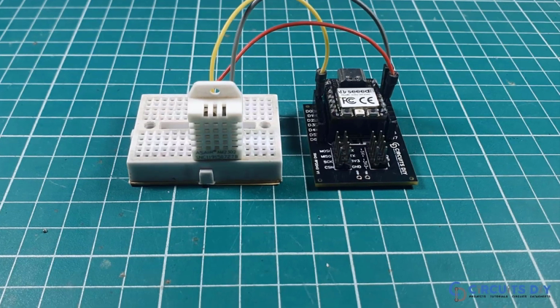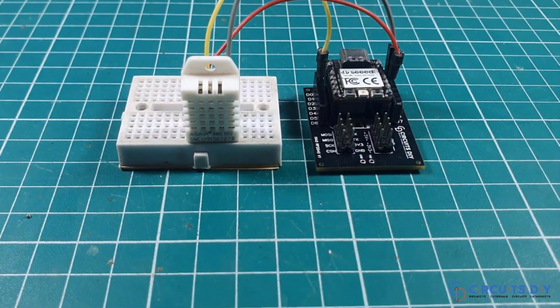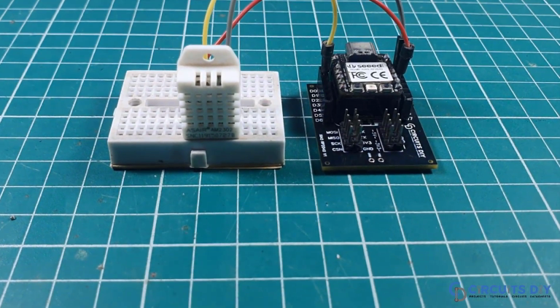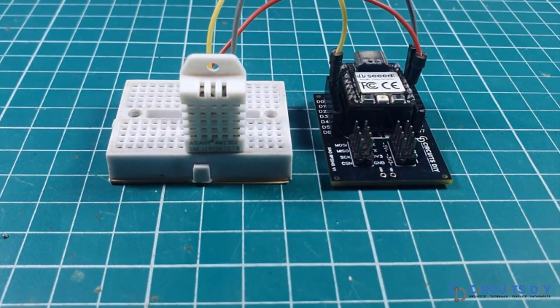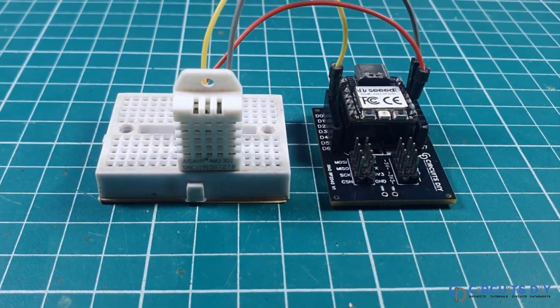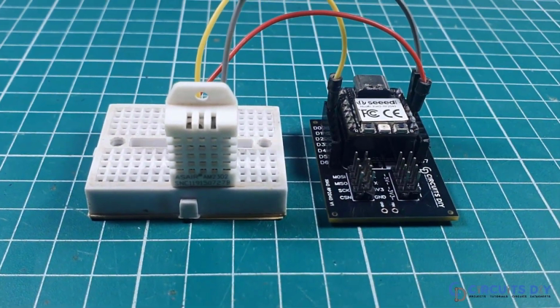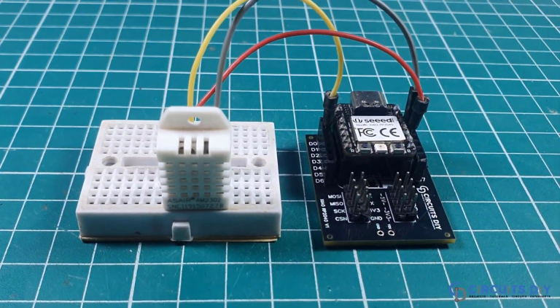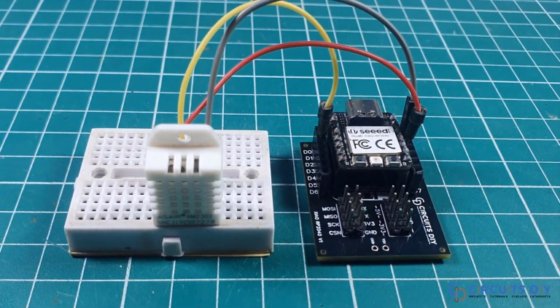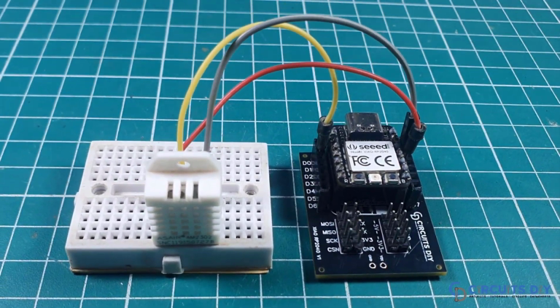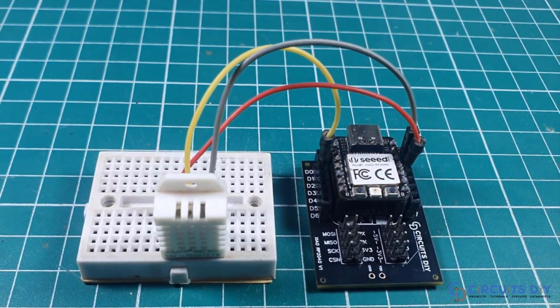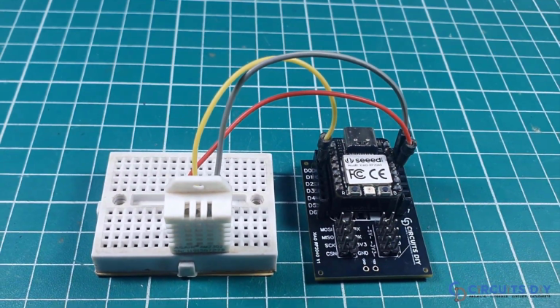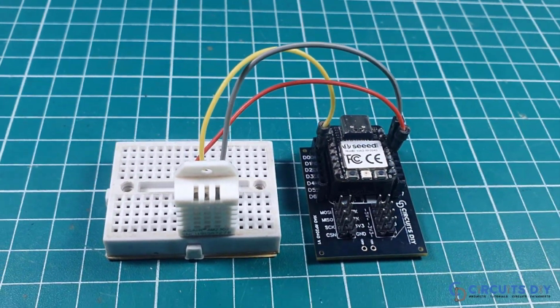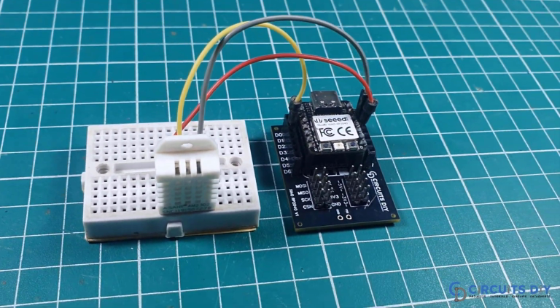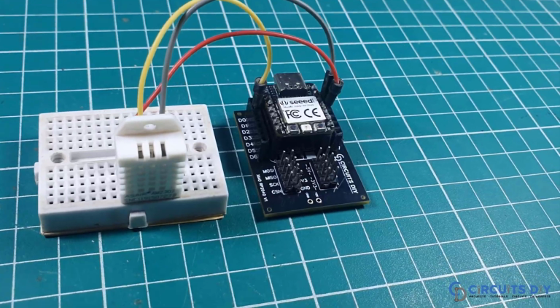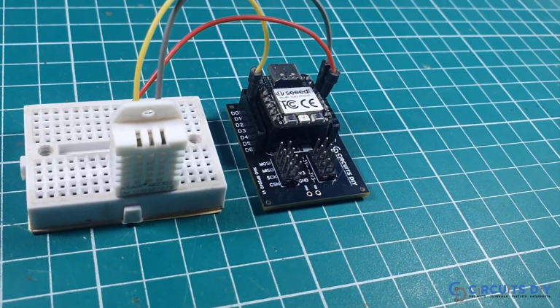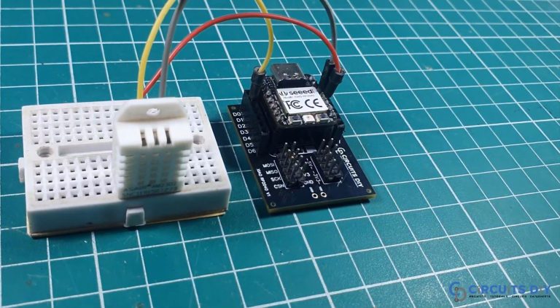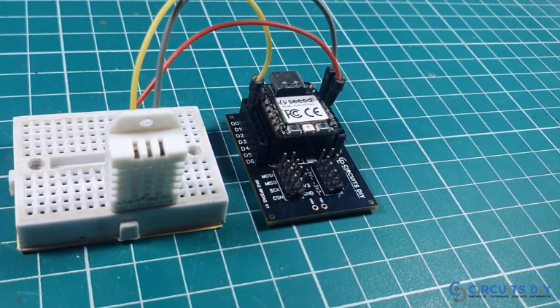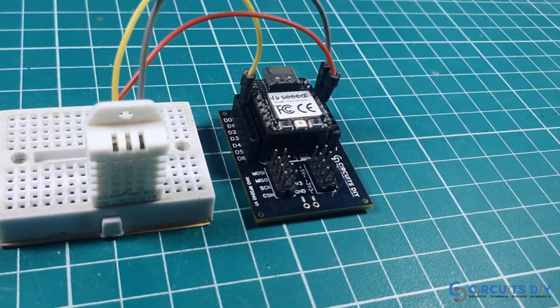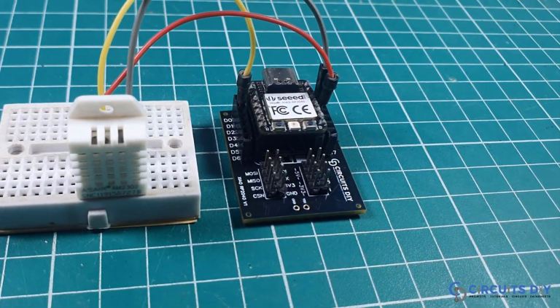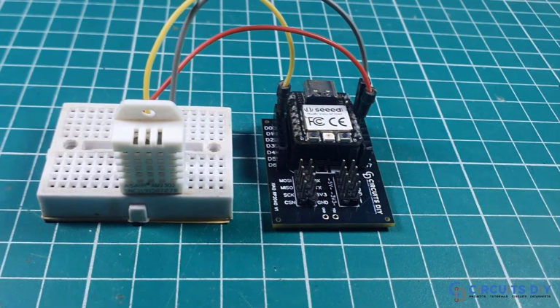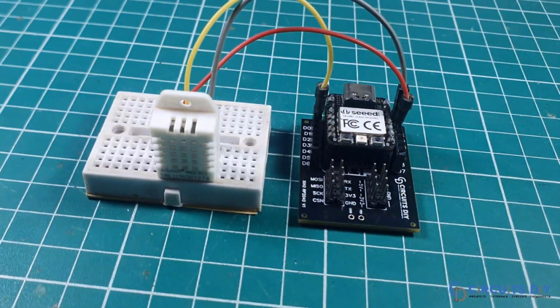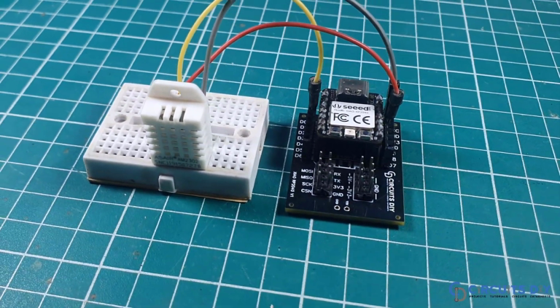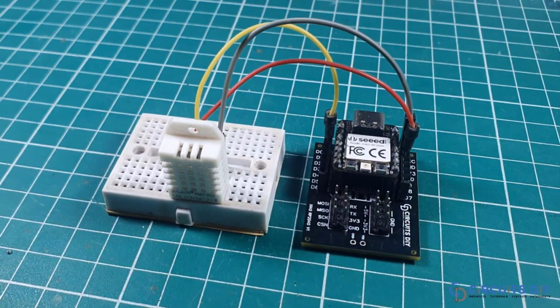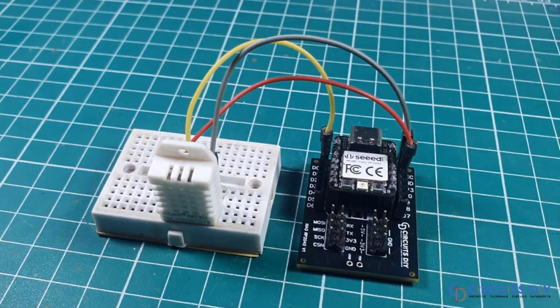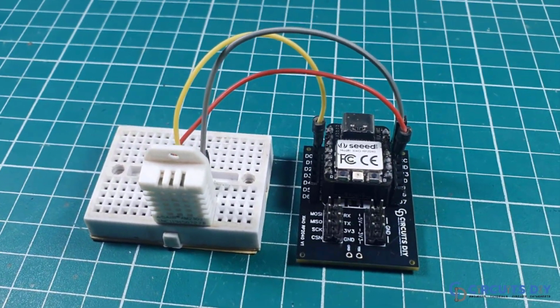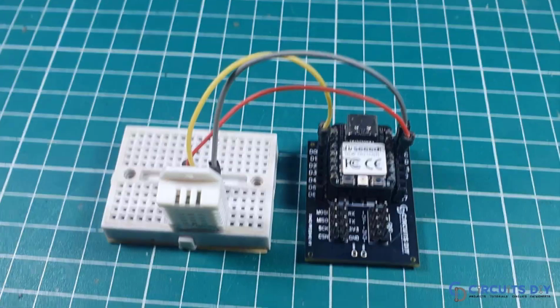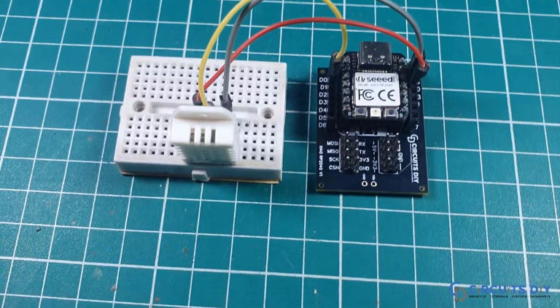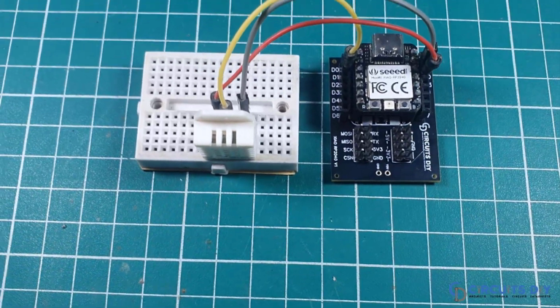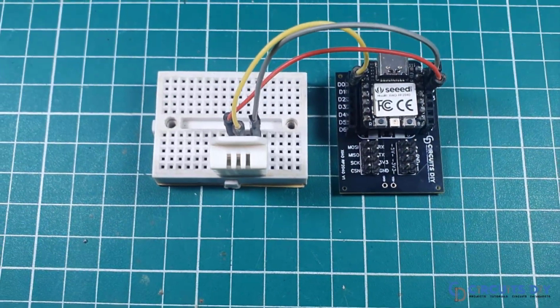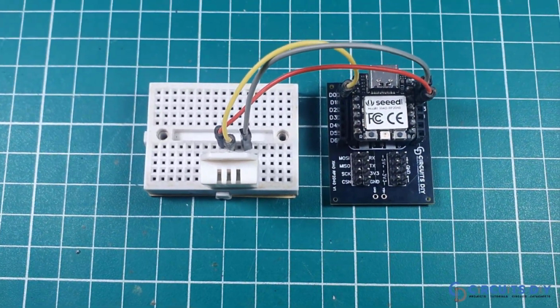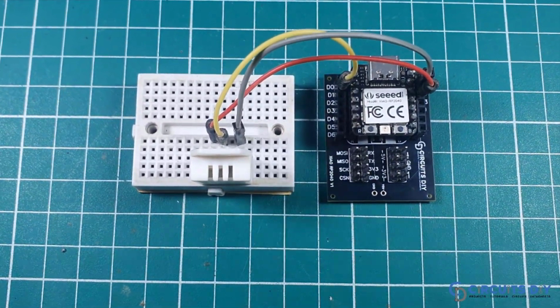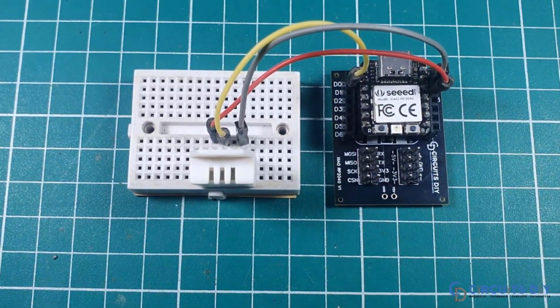Hello, in this video tutorial we are going to interface a DHT22 temperature sensor using the XIAO RP2040 microcontroller. So let's get started.